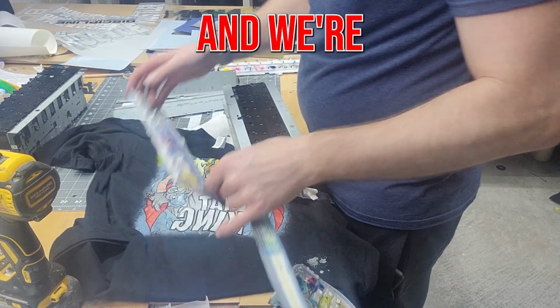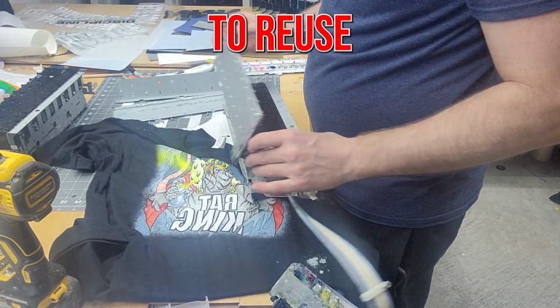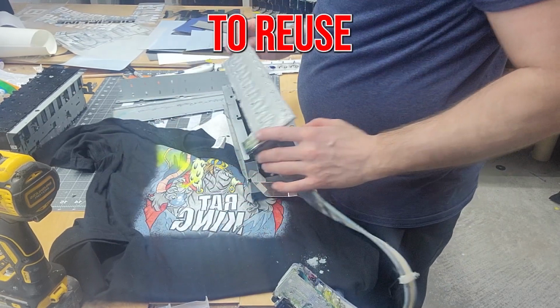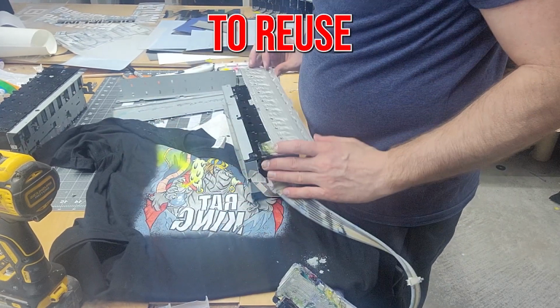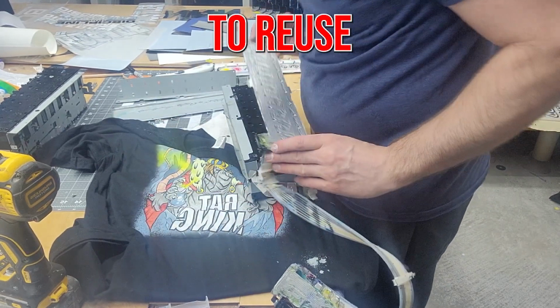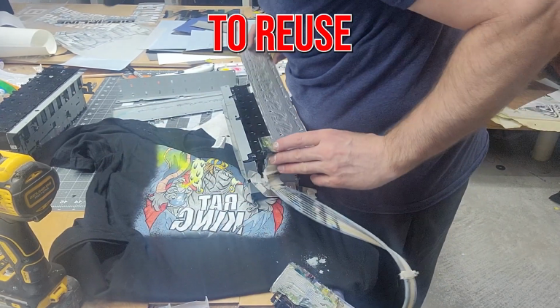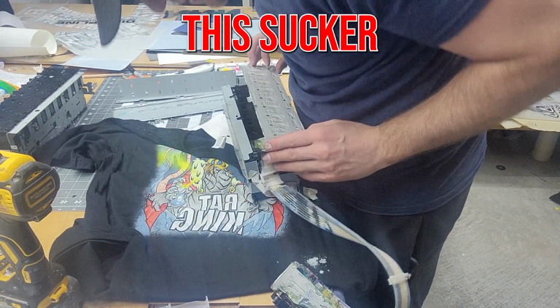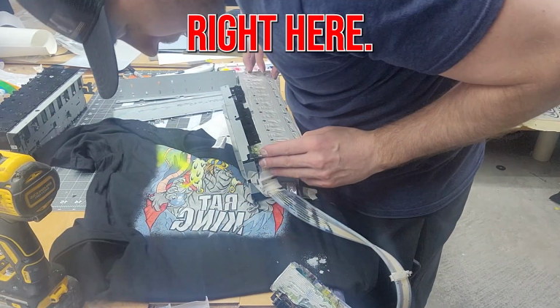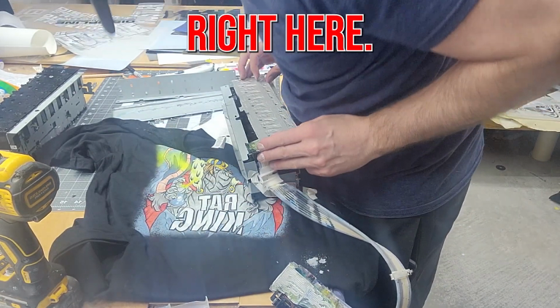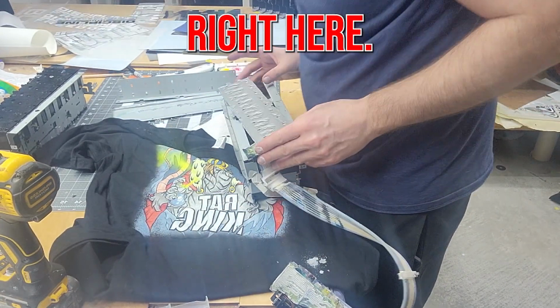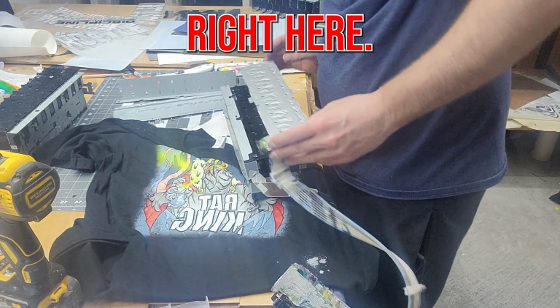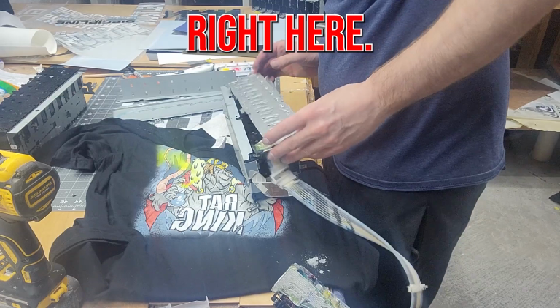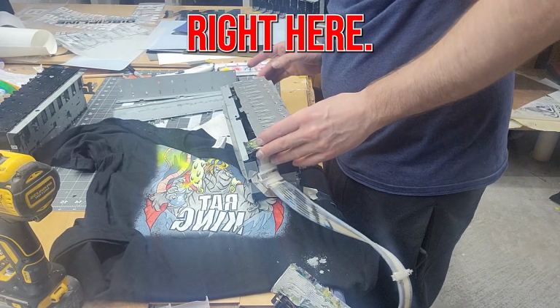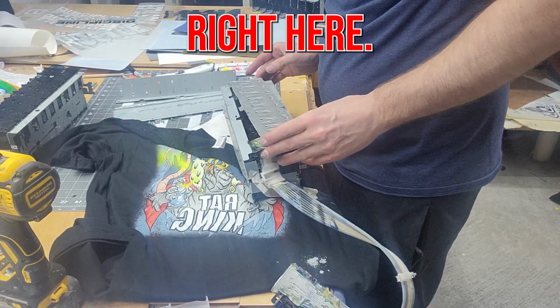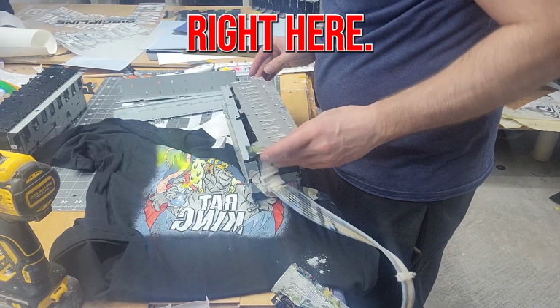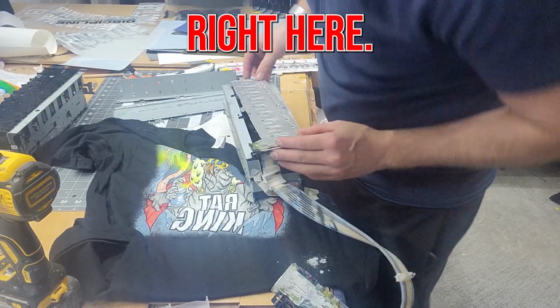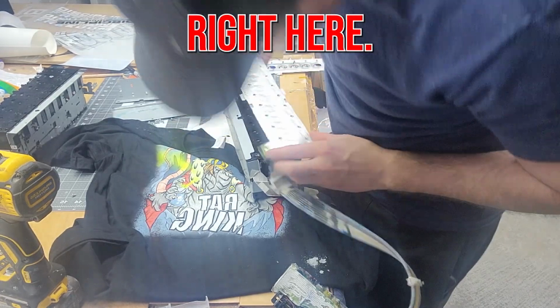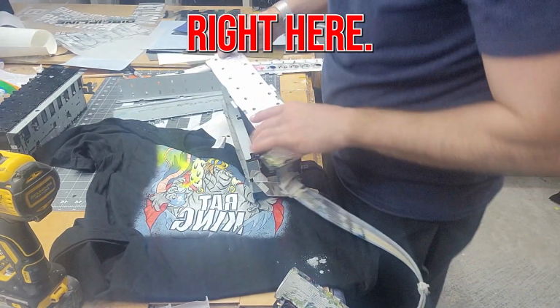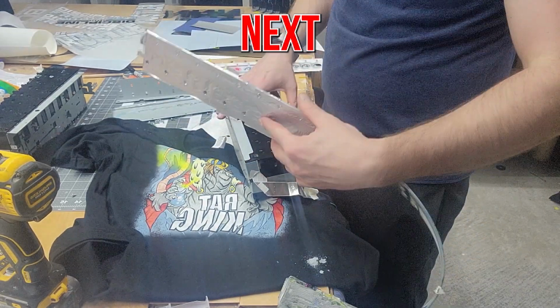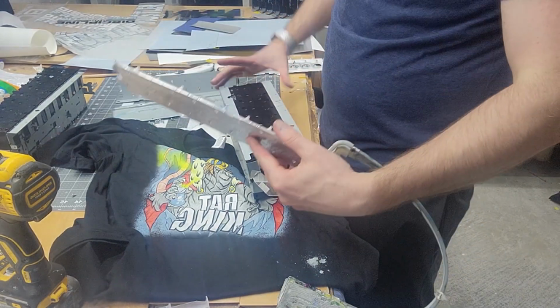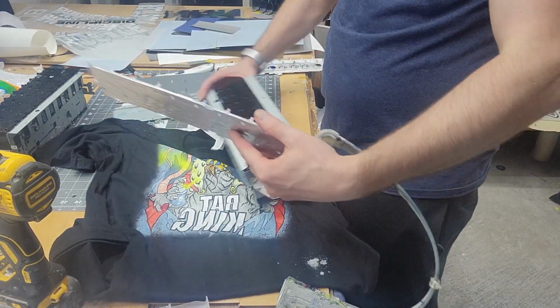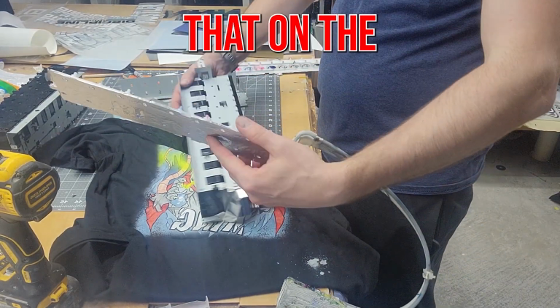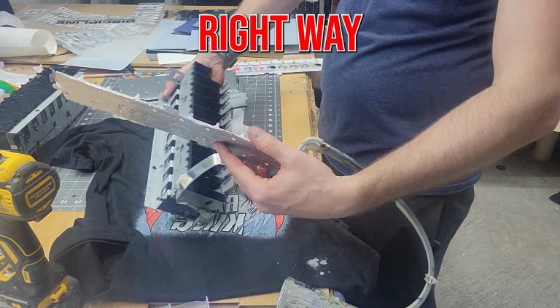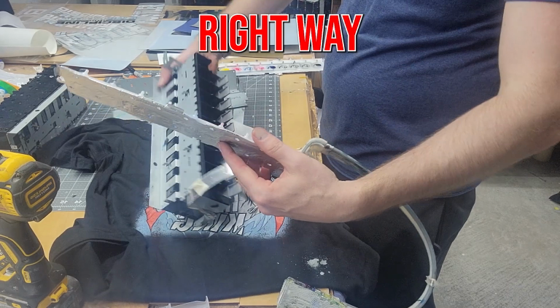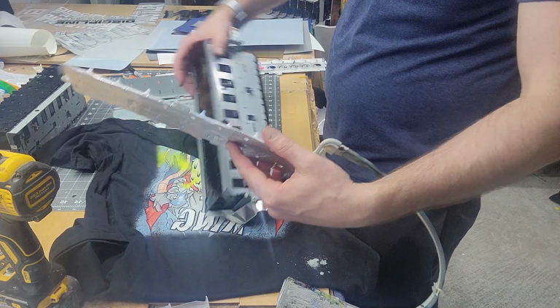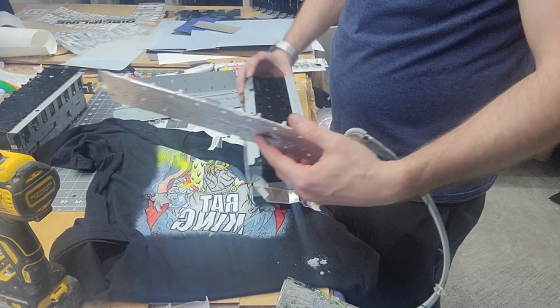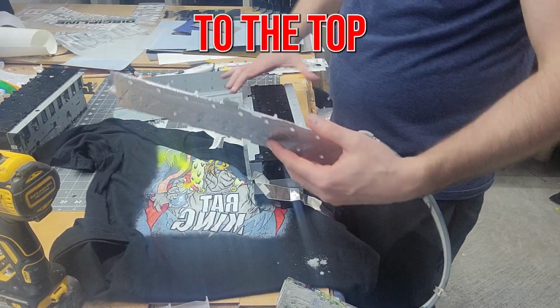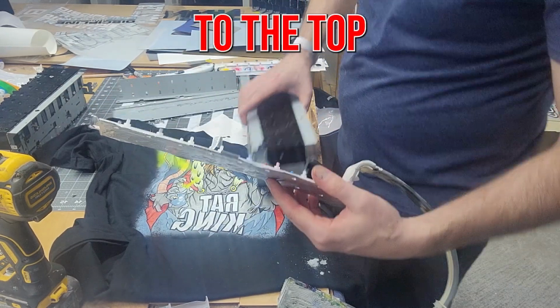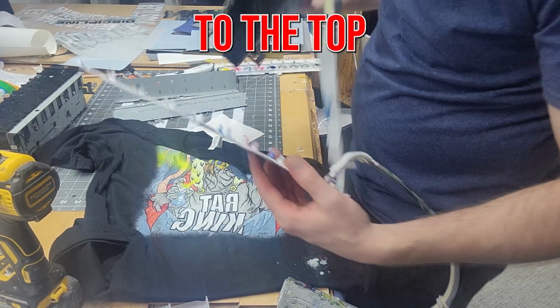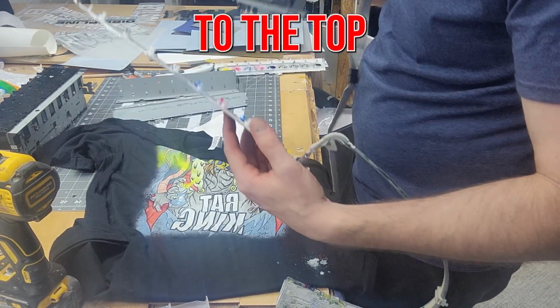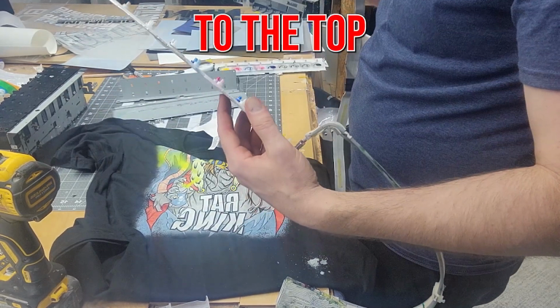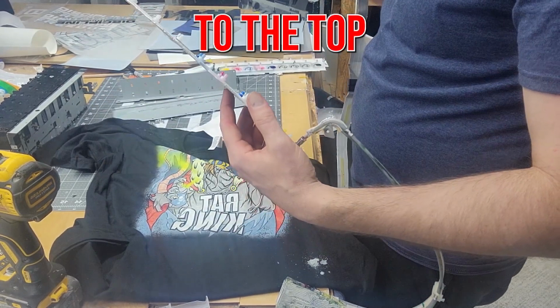We're just going to reuse this one right here, make sure it's oriented the right way — that's the top.